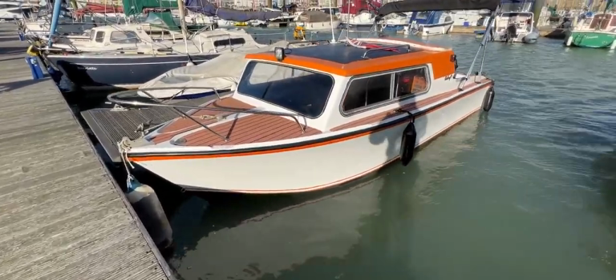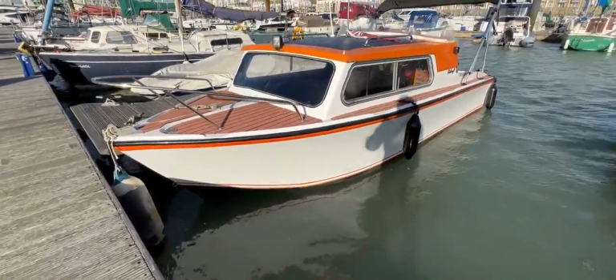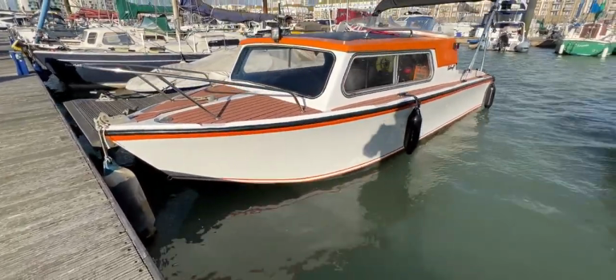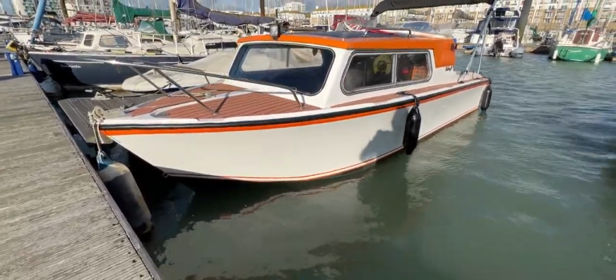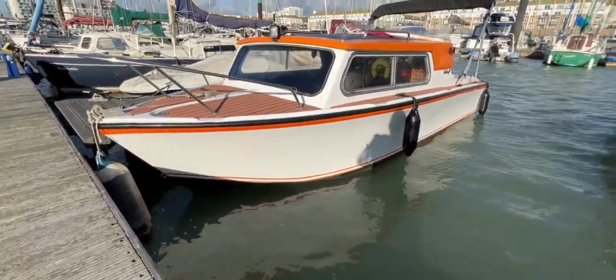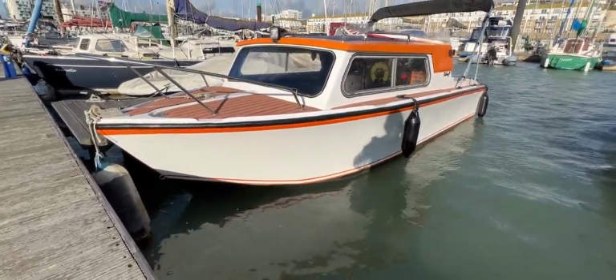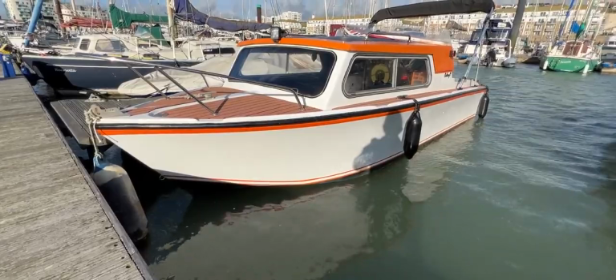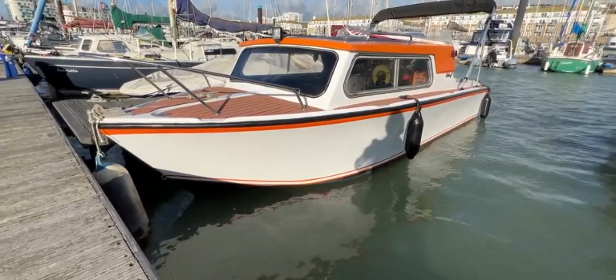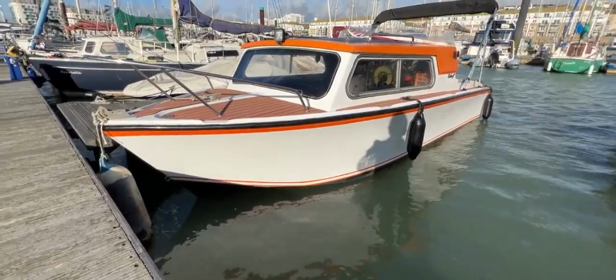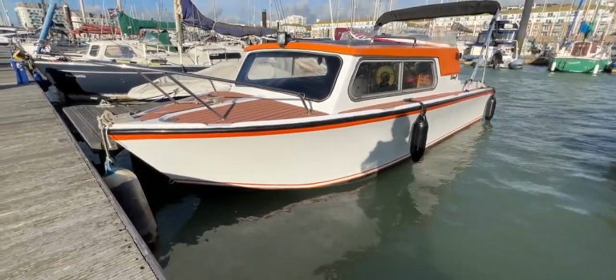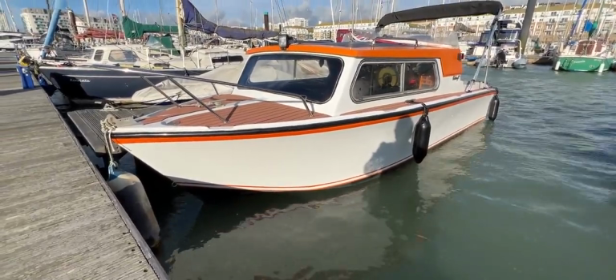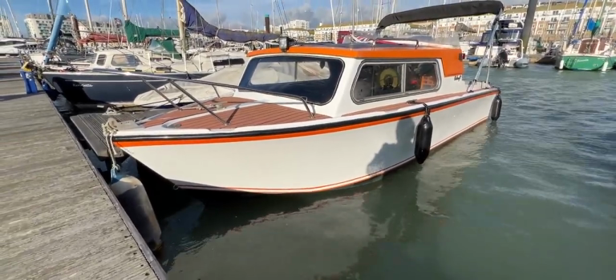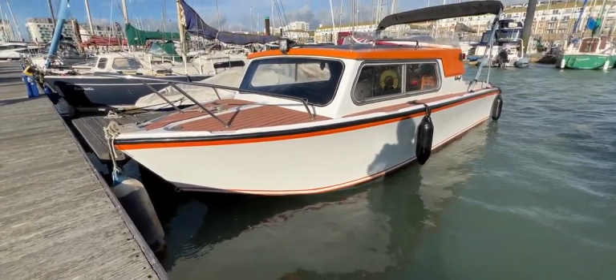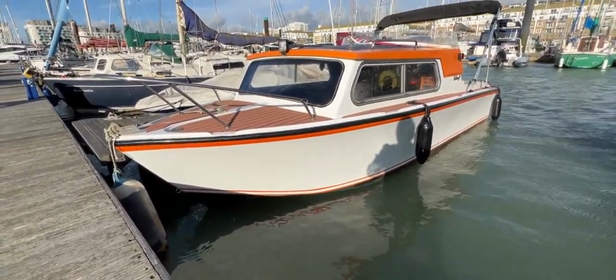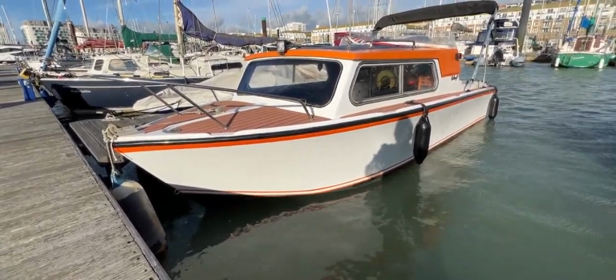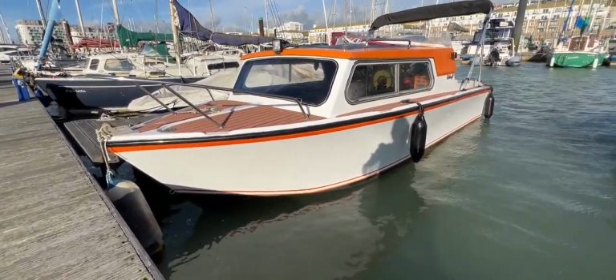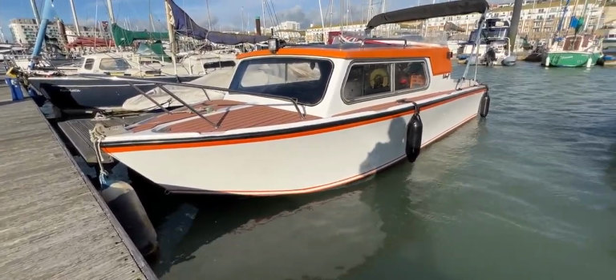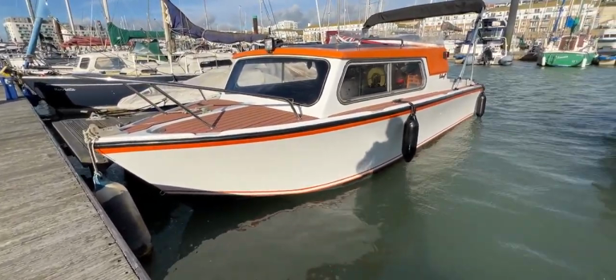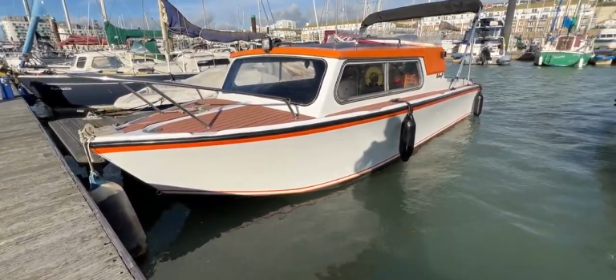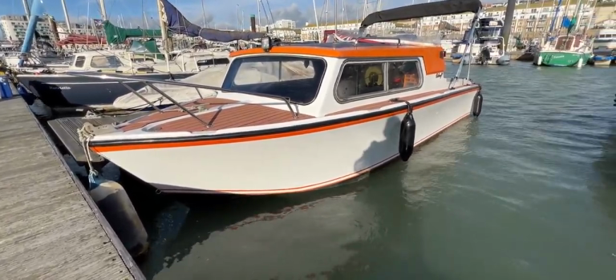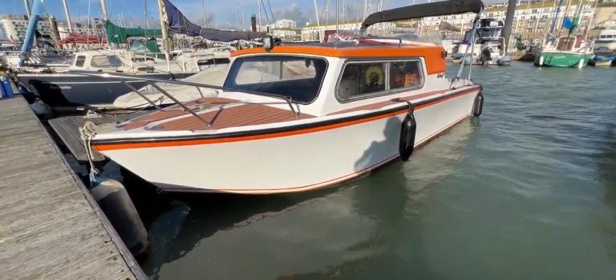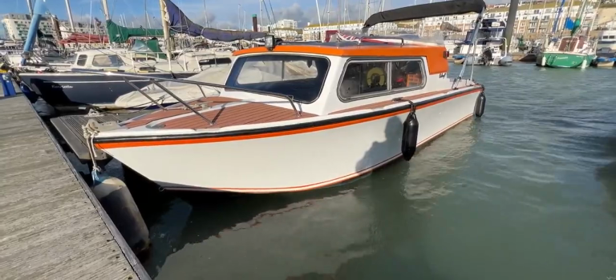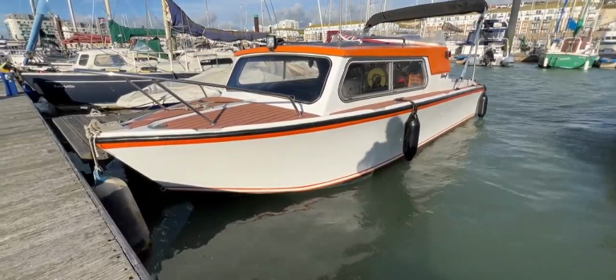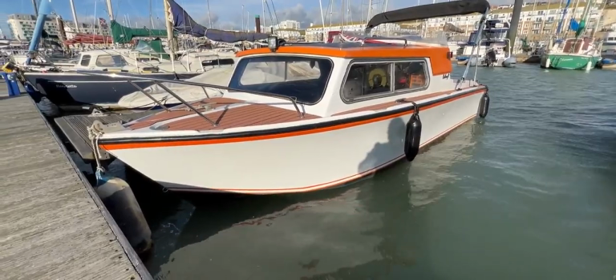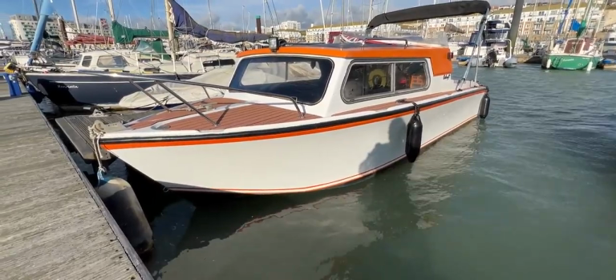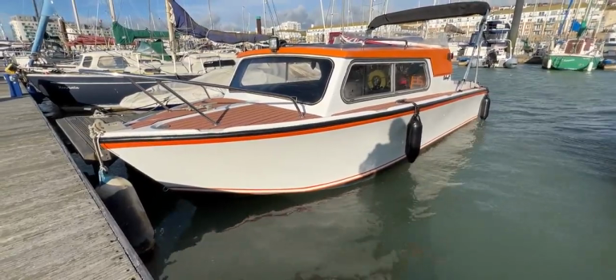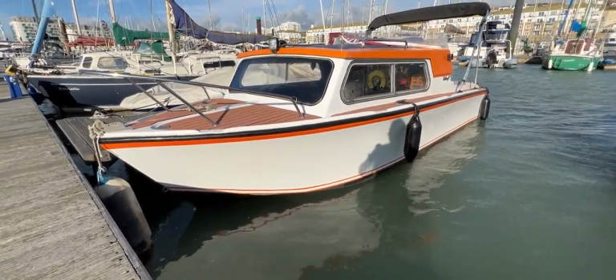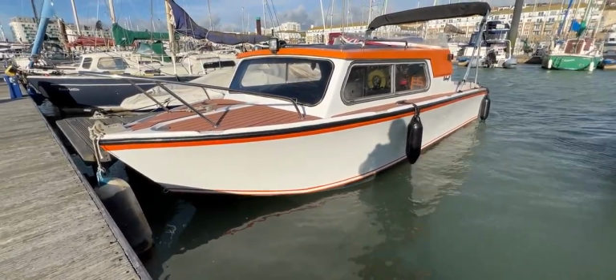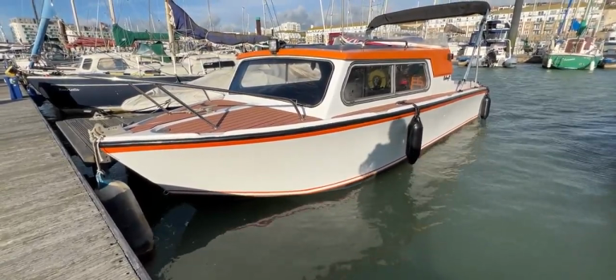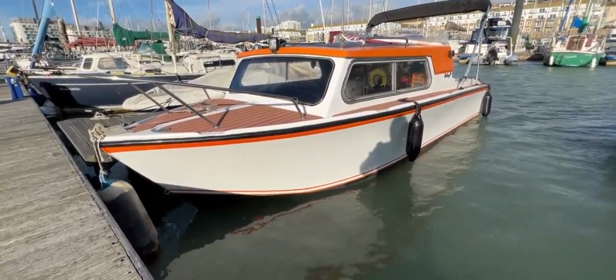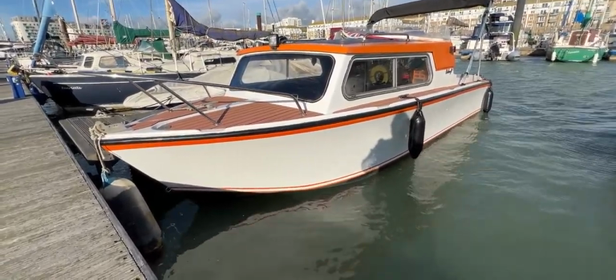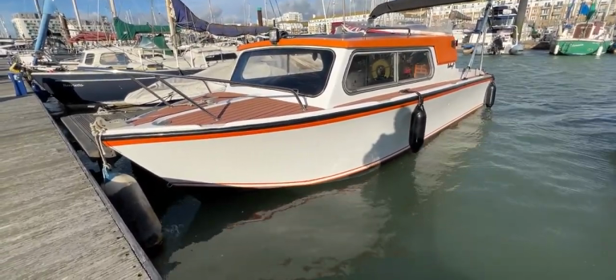We're just dropping down and as you can see we've got a nice white hull. She does look generally bright and shiny on the outside, a little bit of weed around the waterline, but I'm confident that that will all blast off because she hasn't been in the water that long.